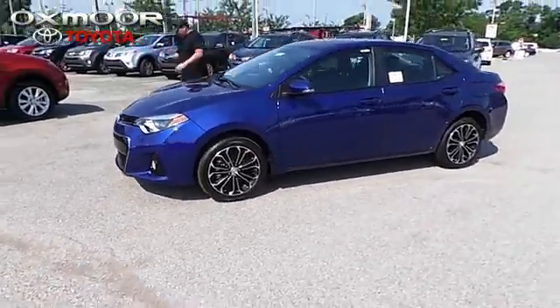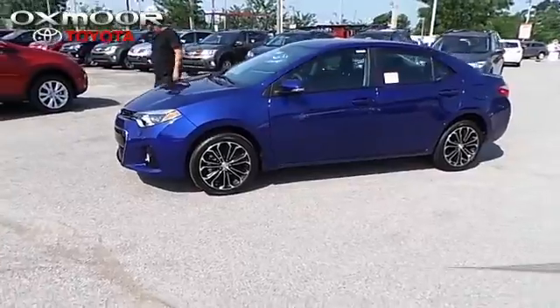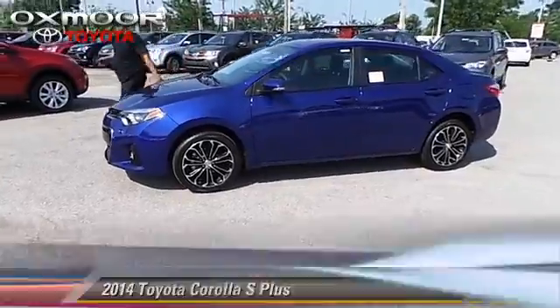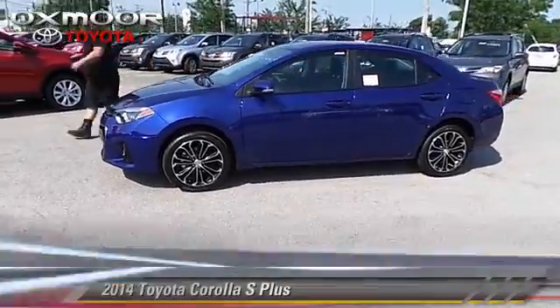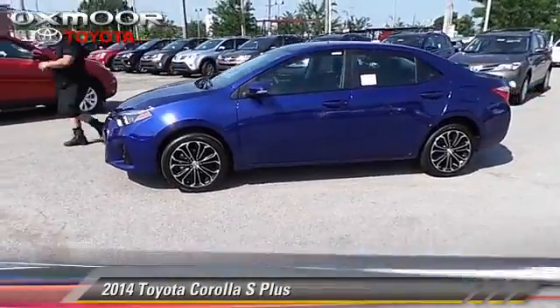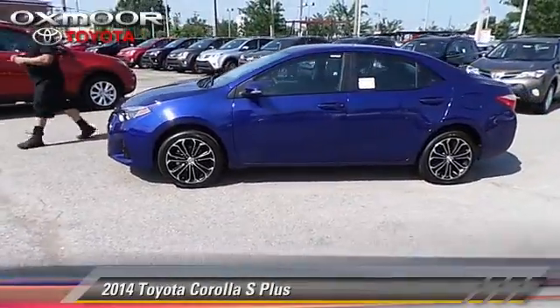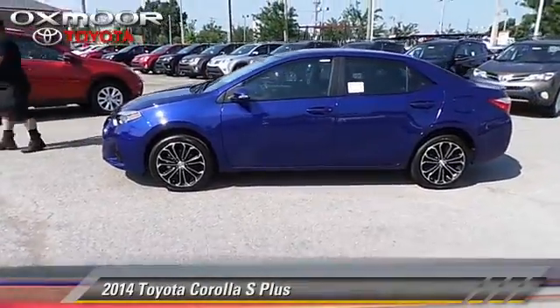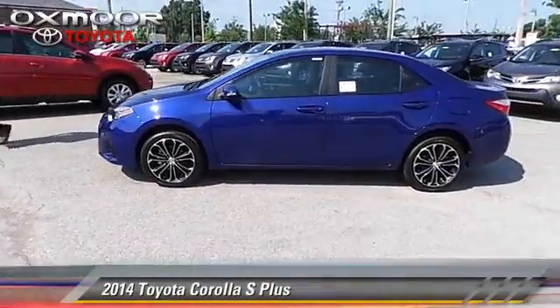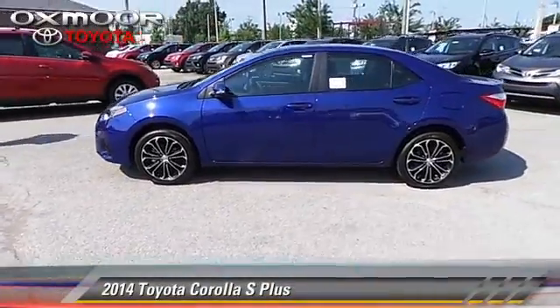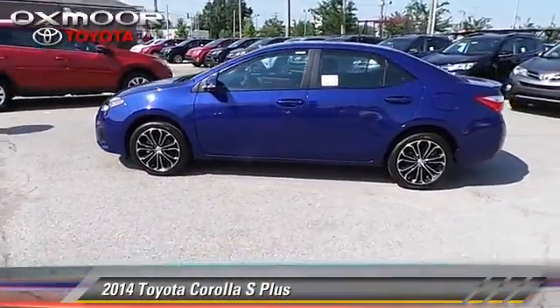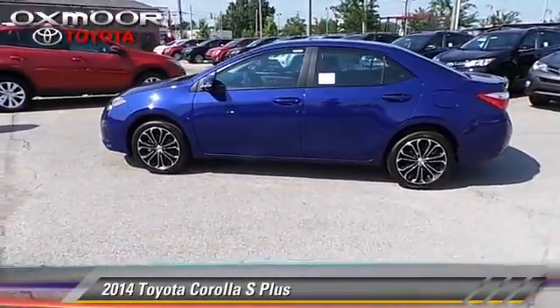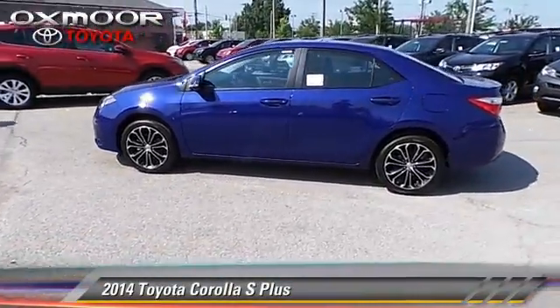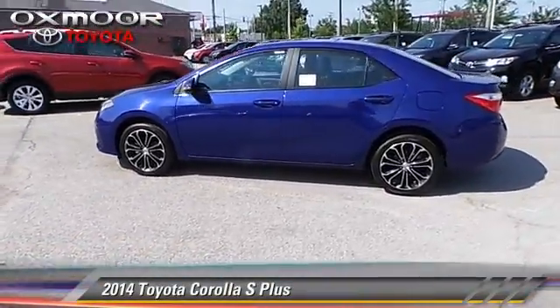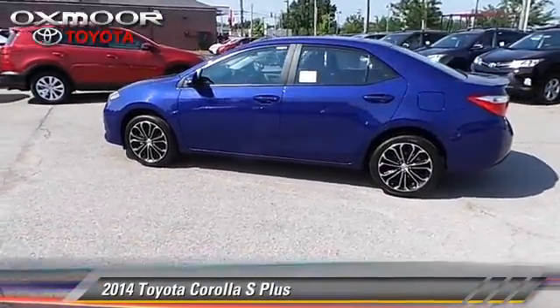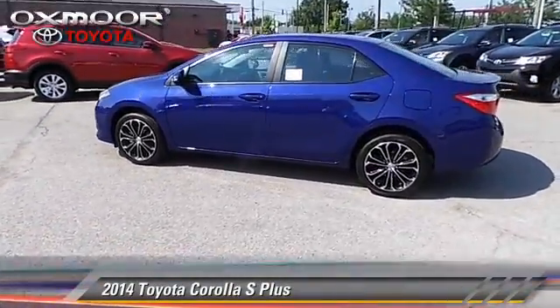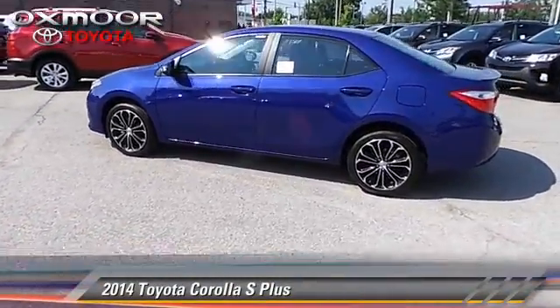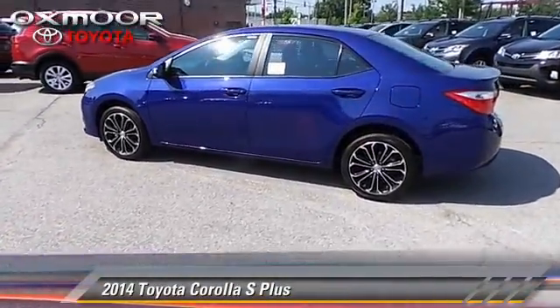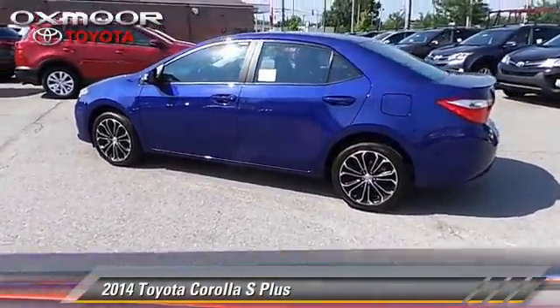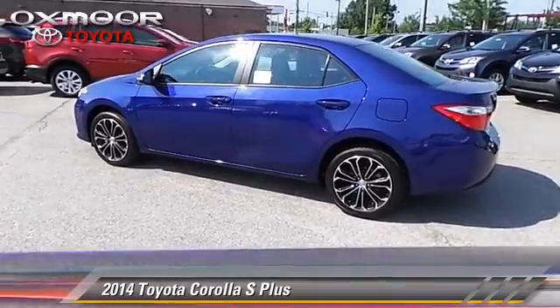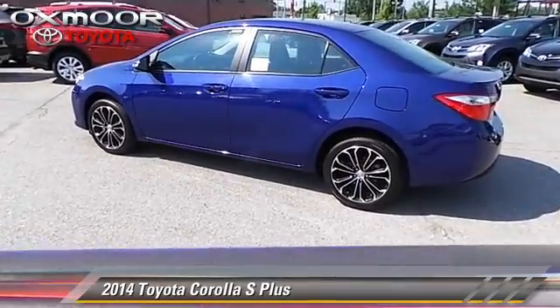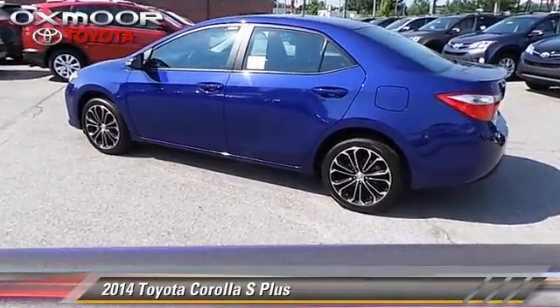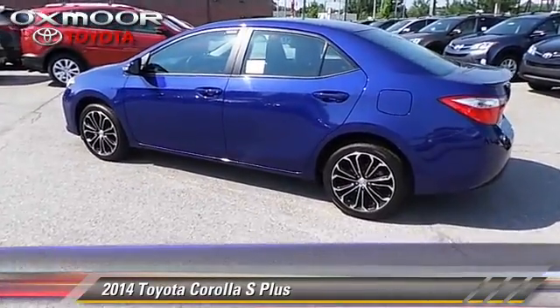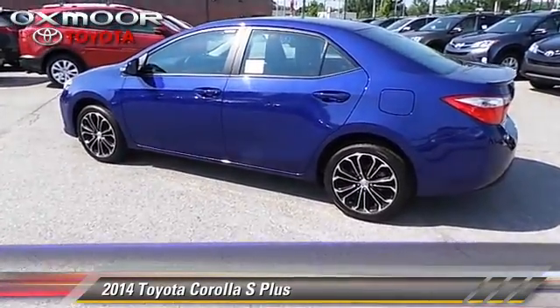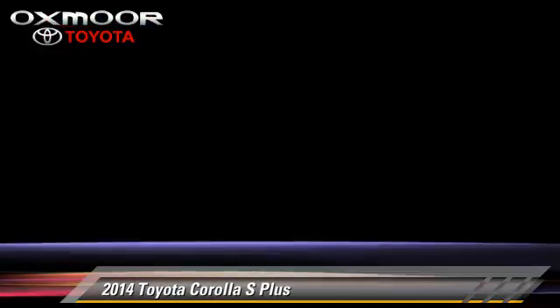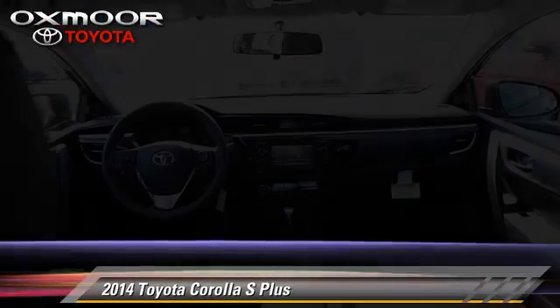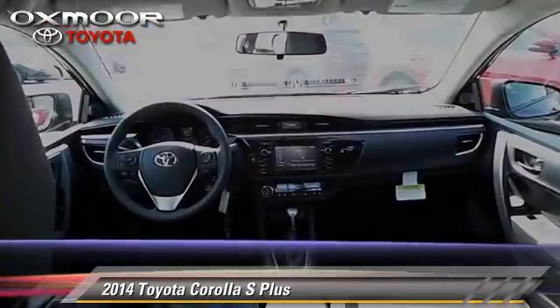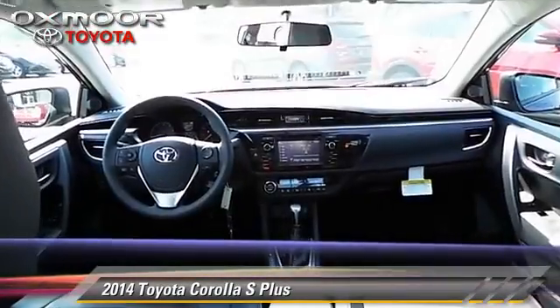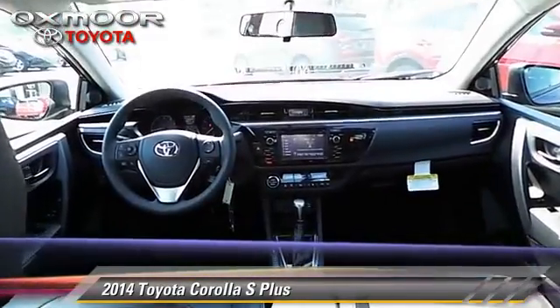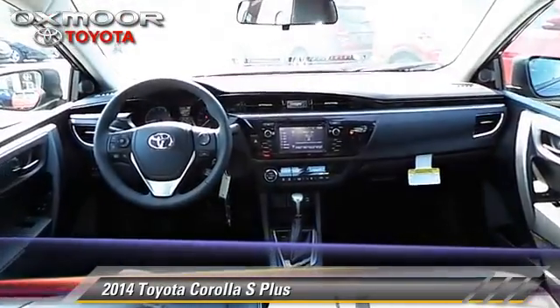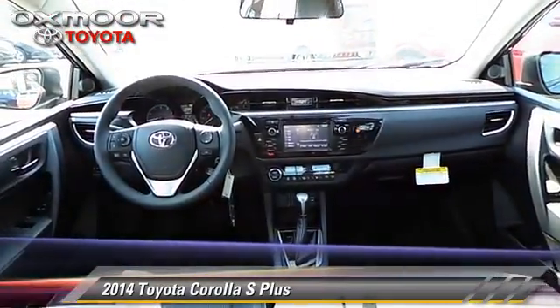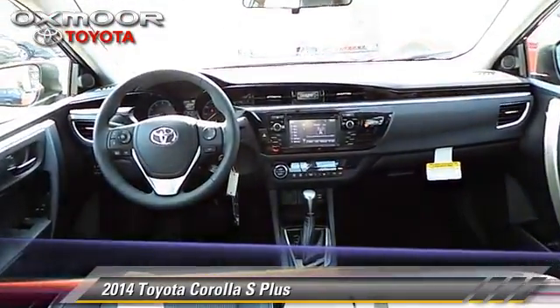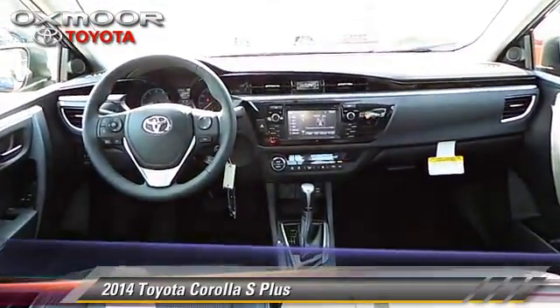The 2014 Toyota Corolla S. With a continuously variable transmission, this vehicle is well equipped.